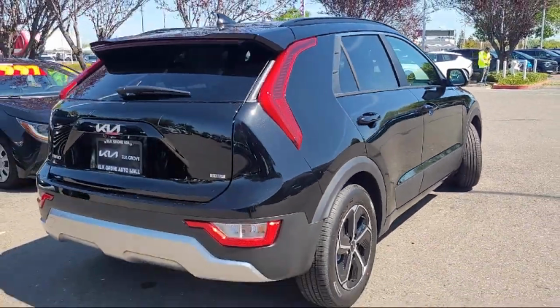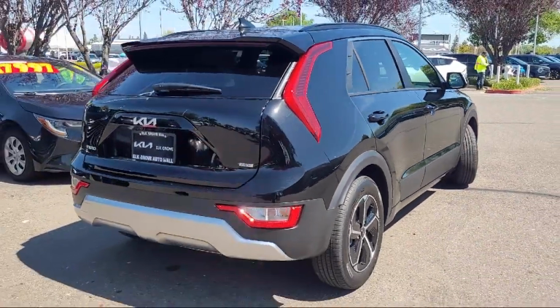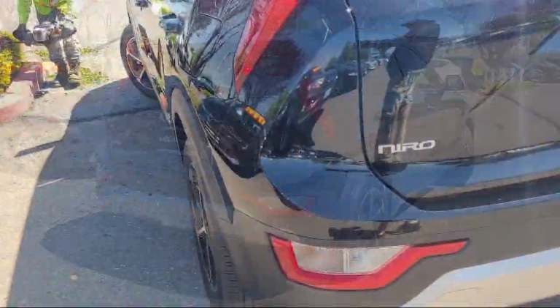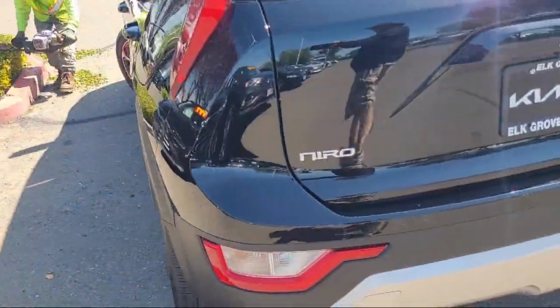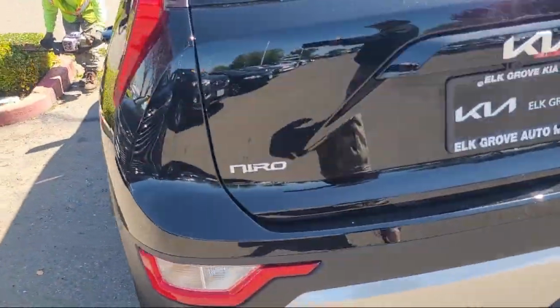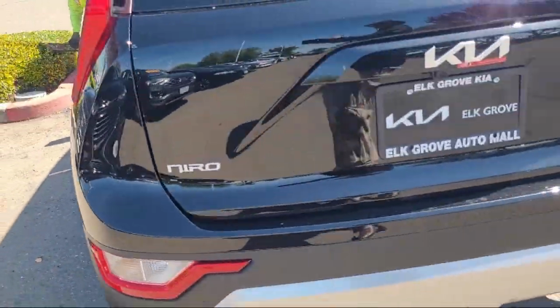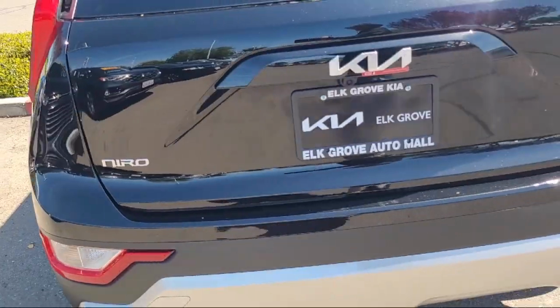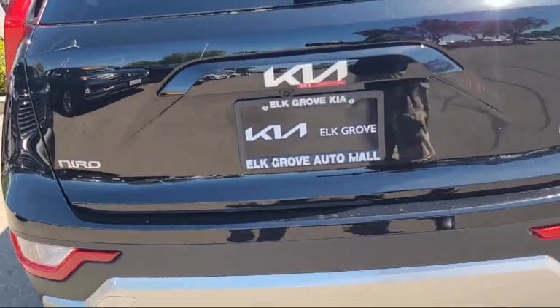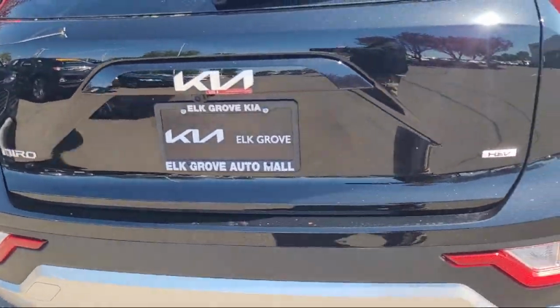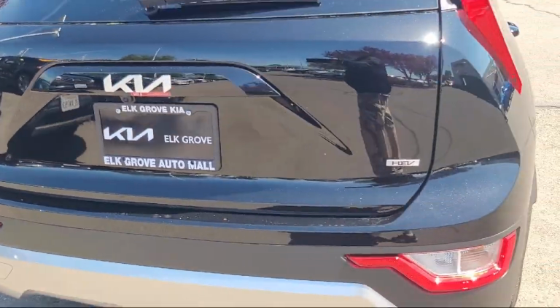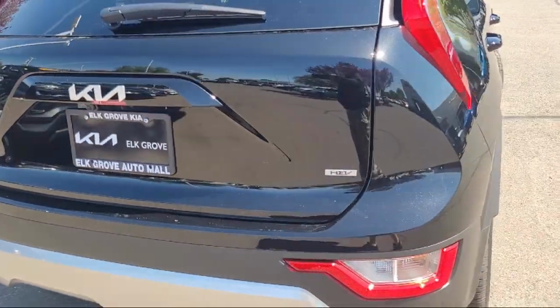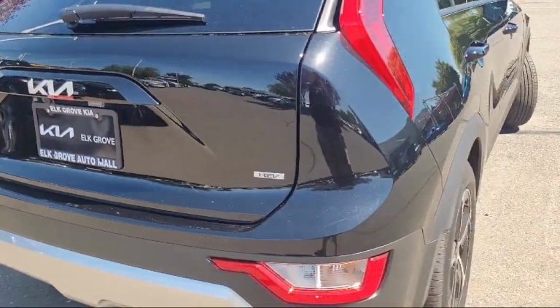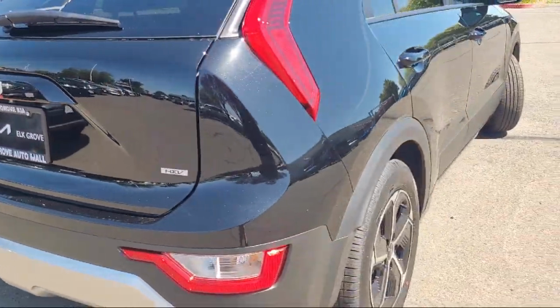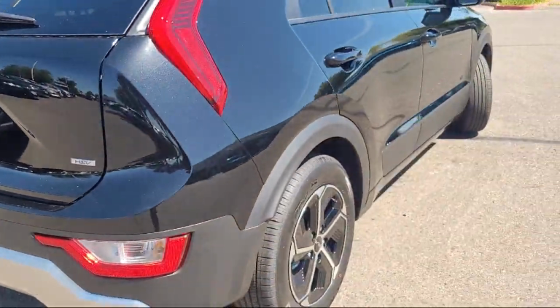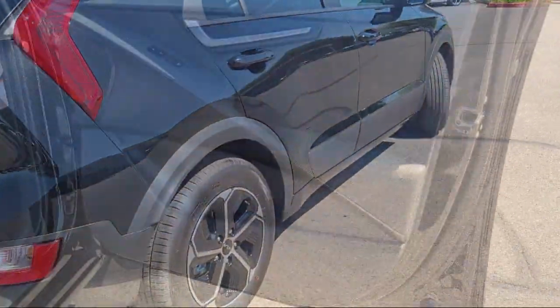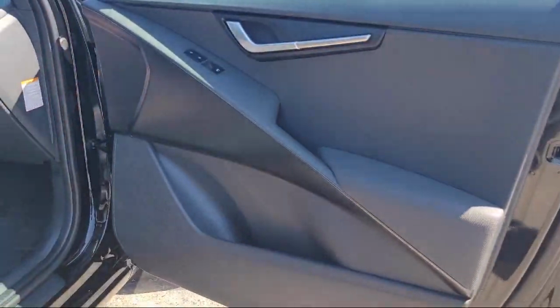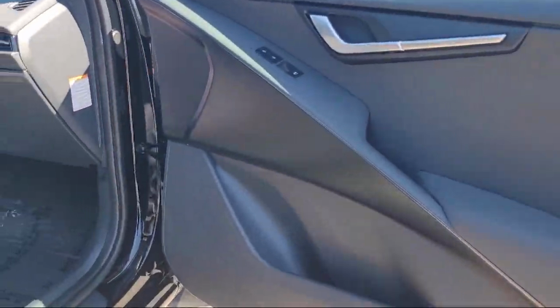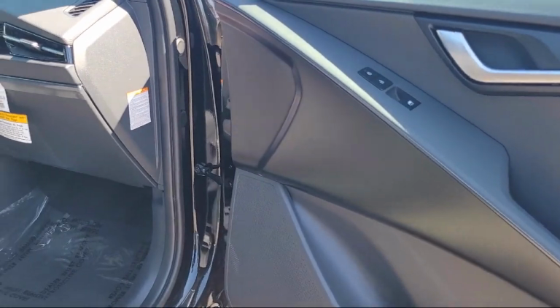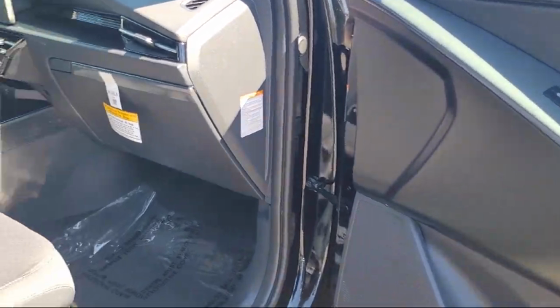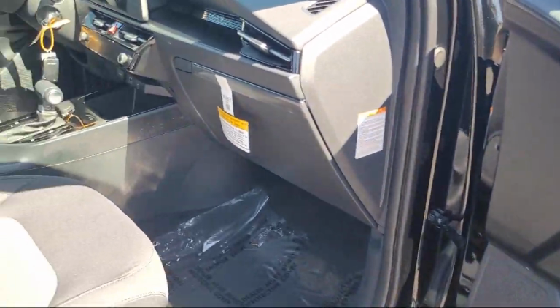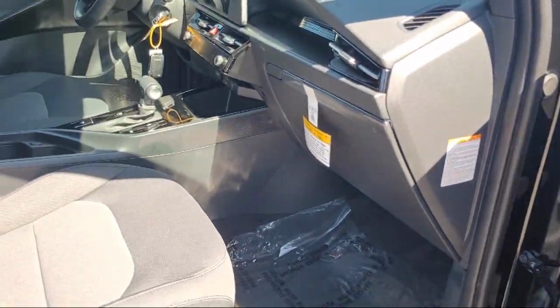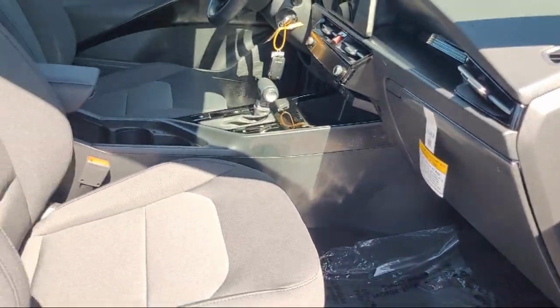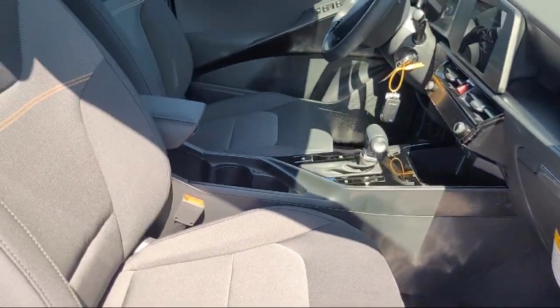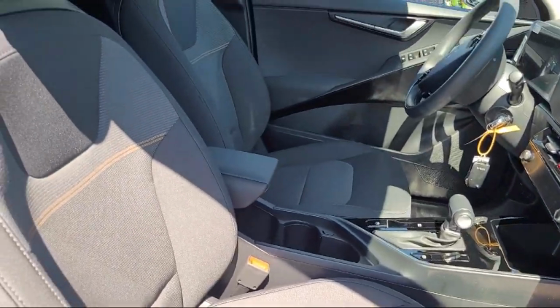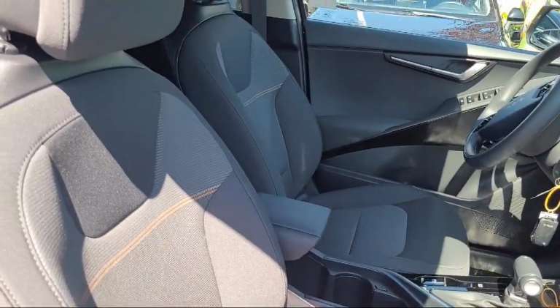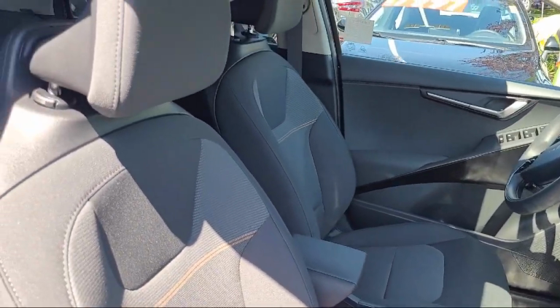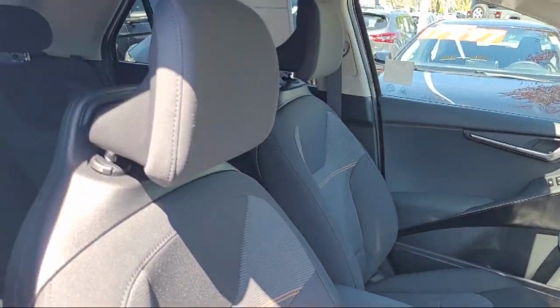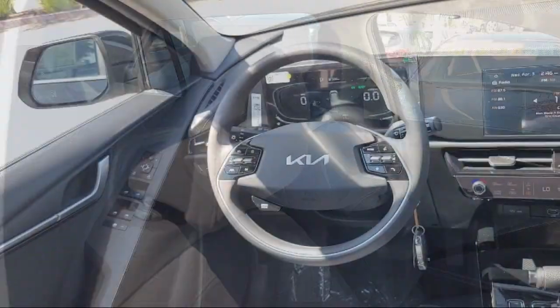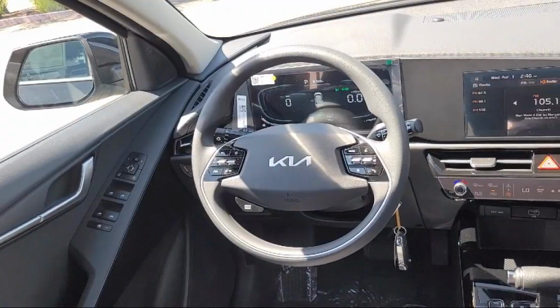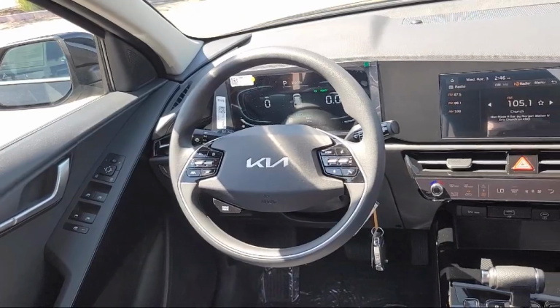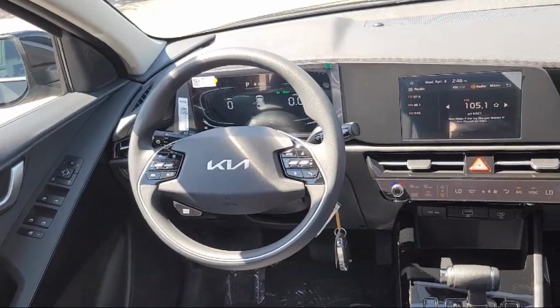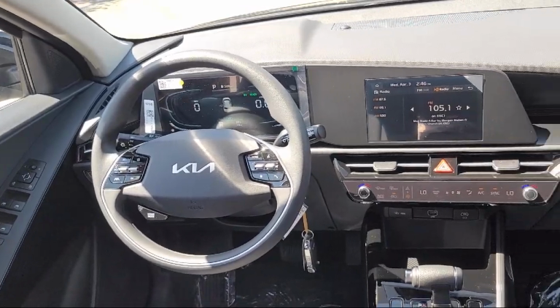Elk Grove Kia is a family owned and operated dealership dedicated to excellence in customer service. We focus on treating all of our customers like family. Our friendly and knowledgeable staff is here to help you find the car that's just right for you and priced to fit your budget.